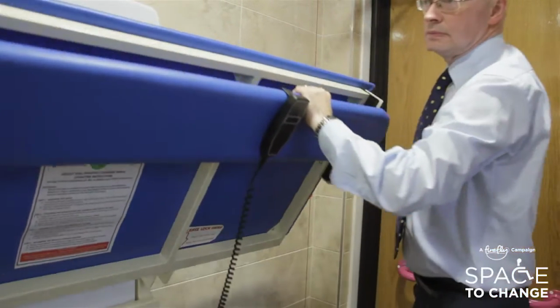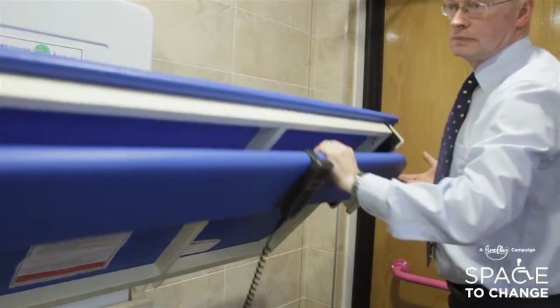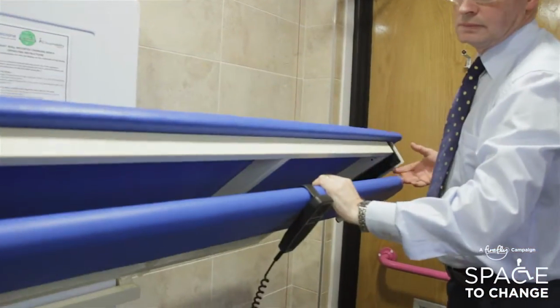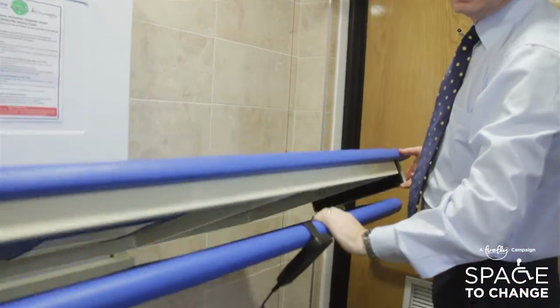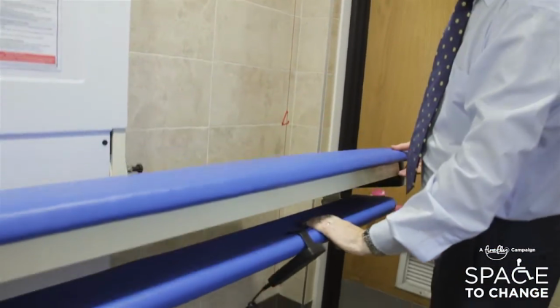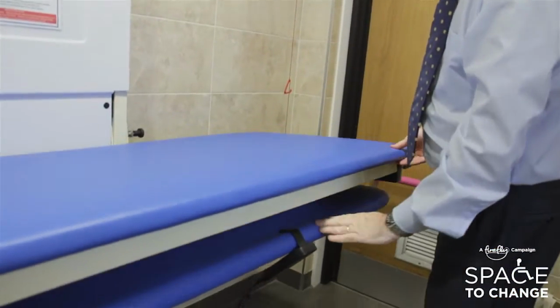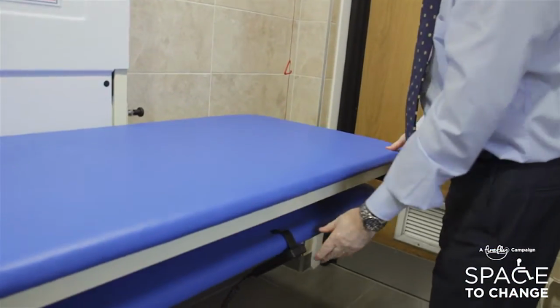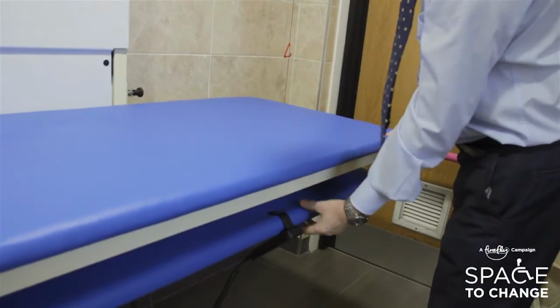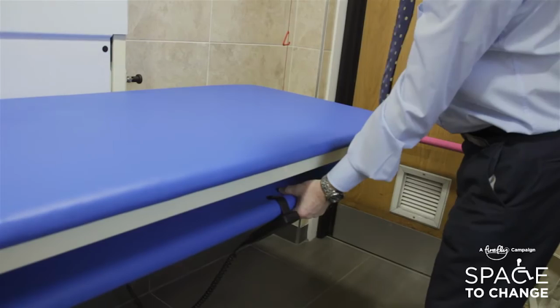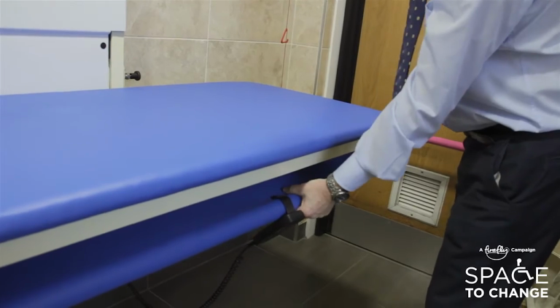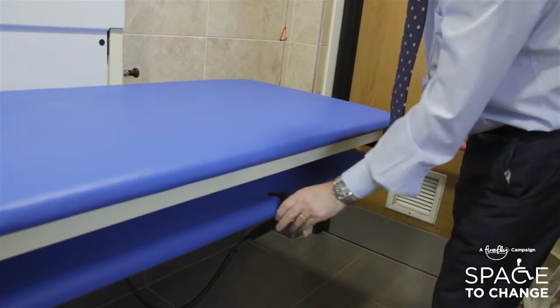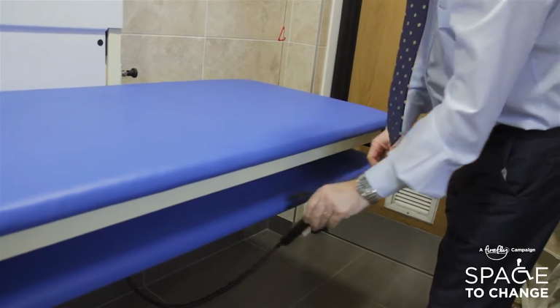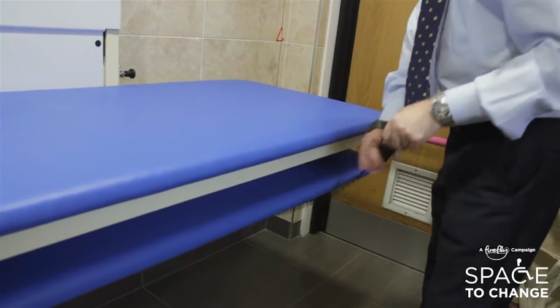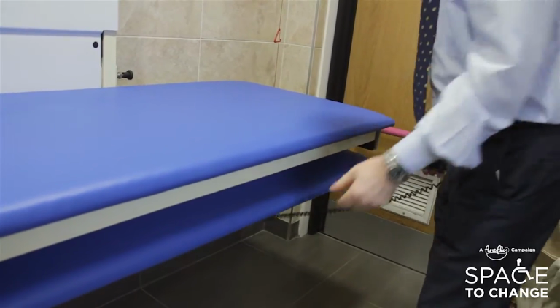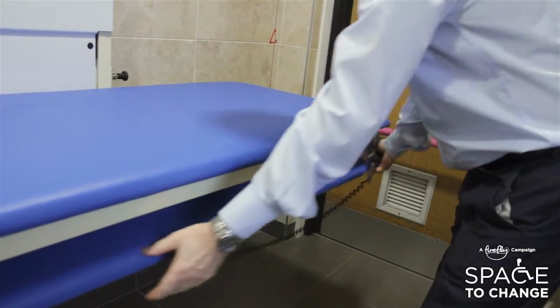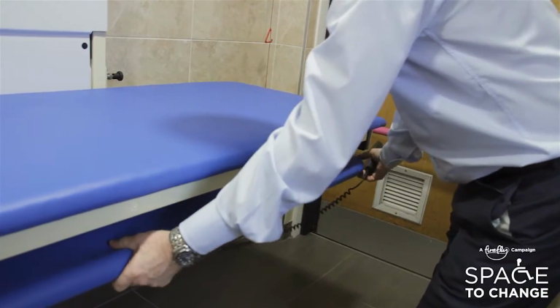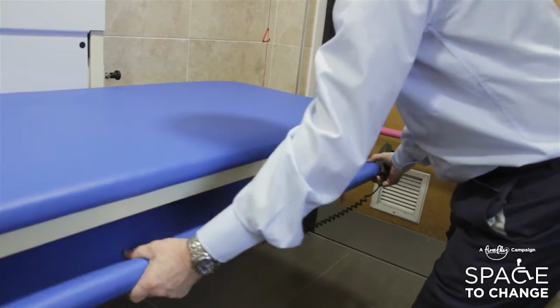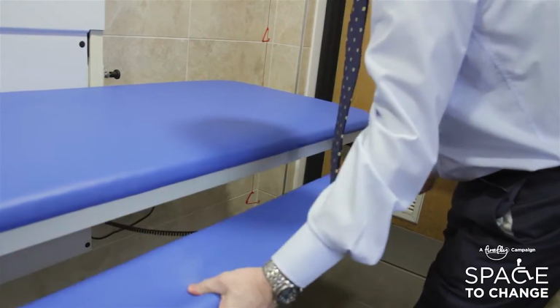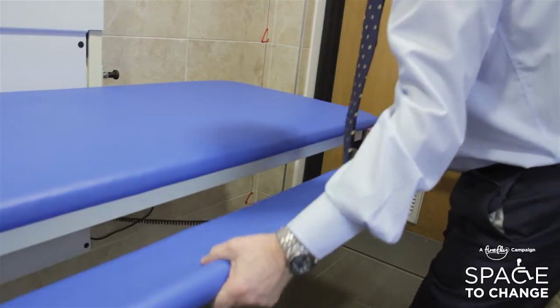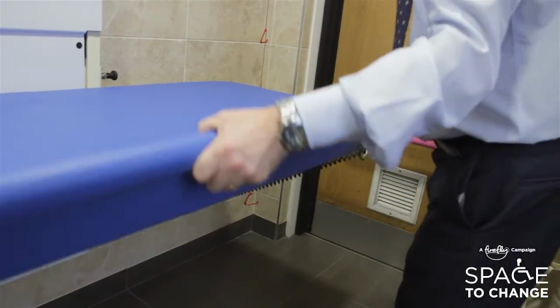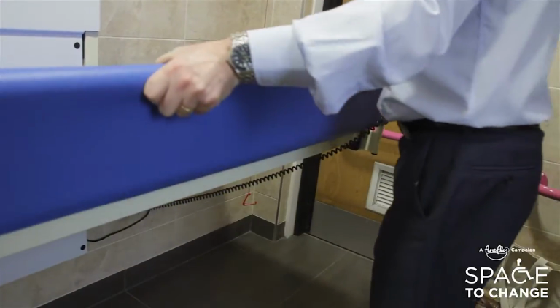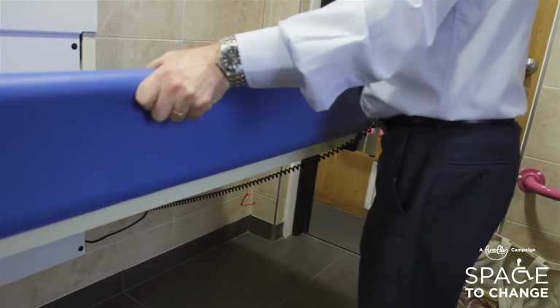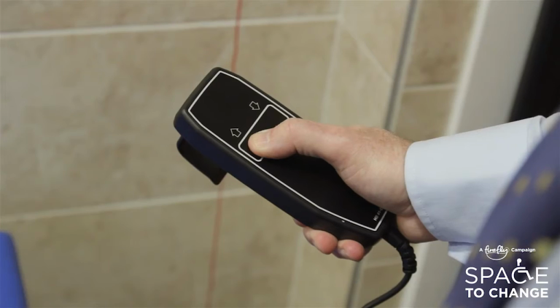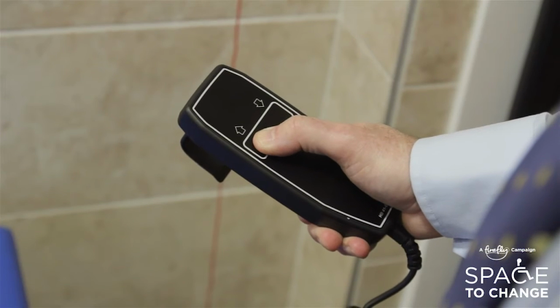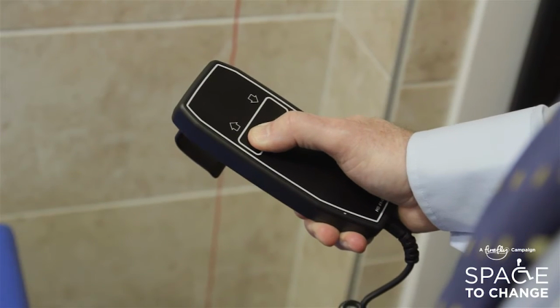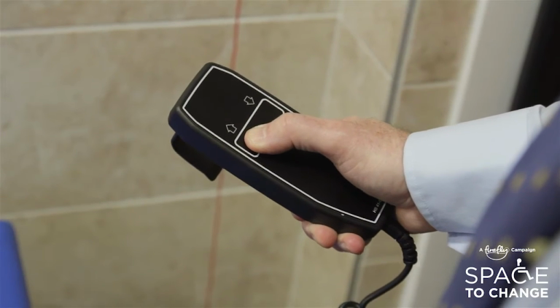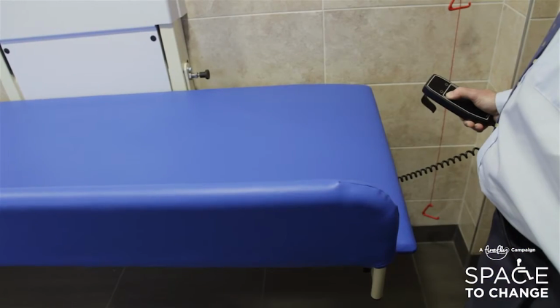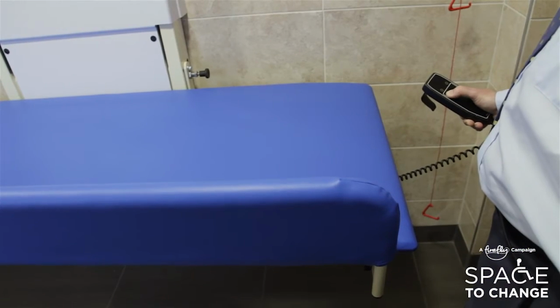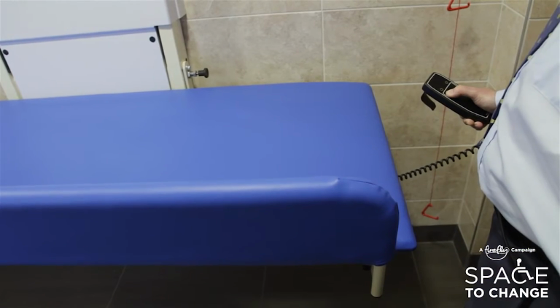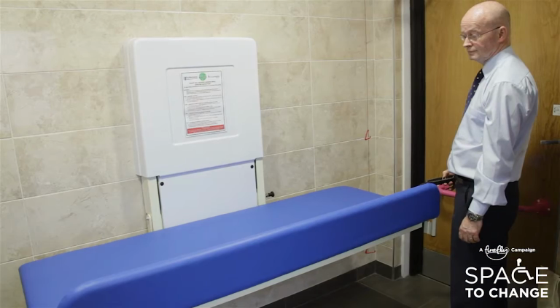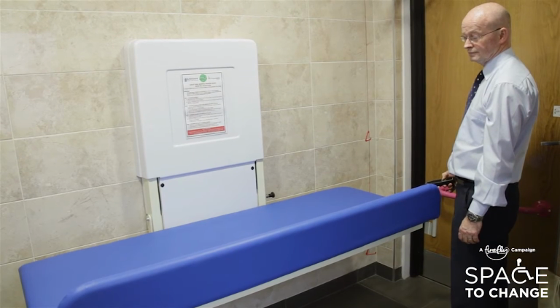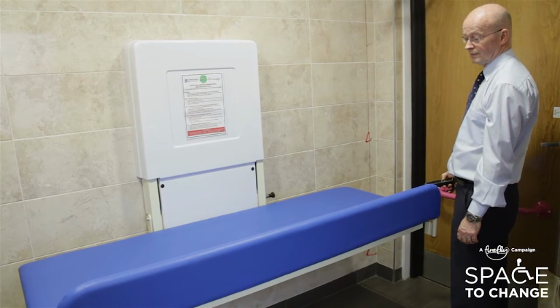You then pull the bench down, release and raise the safety barrier, and use the controls to adjust the bench to the appropriate height.